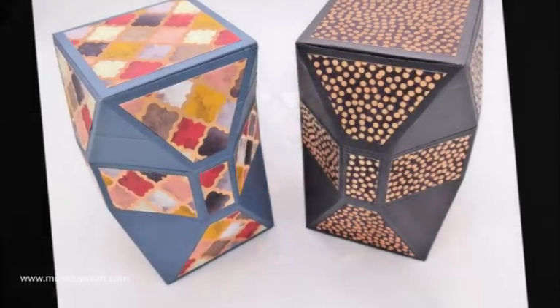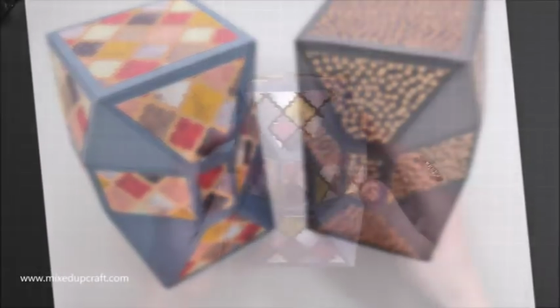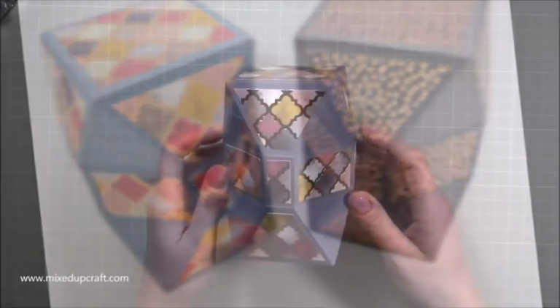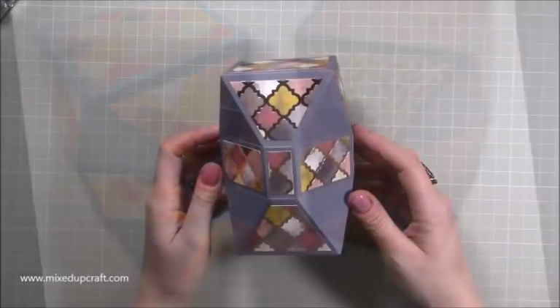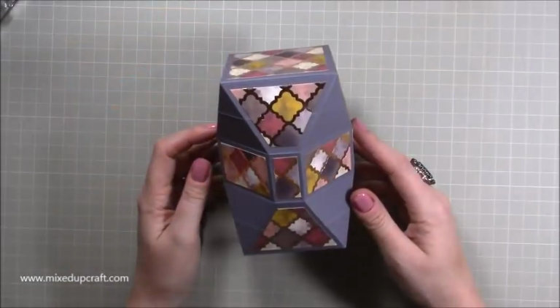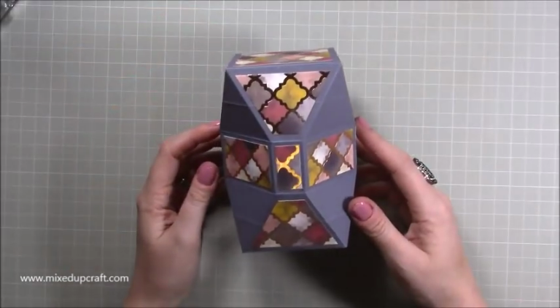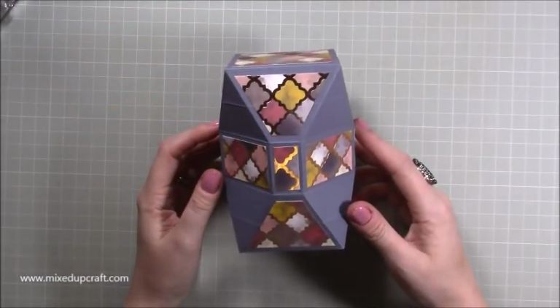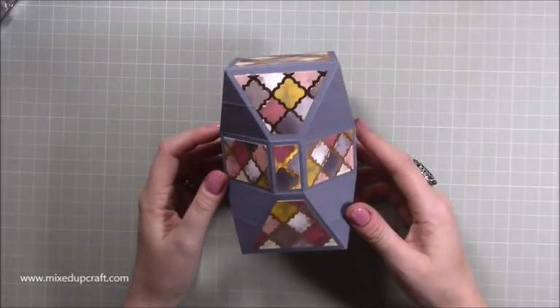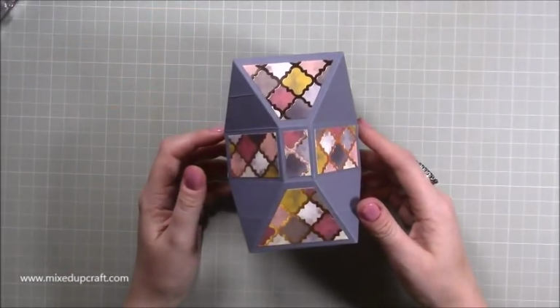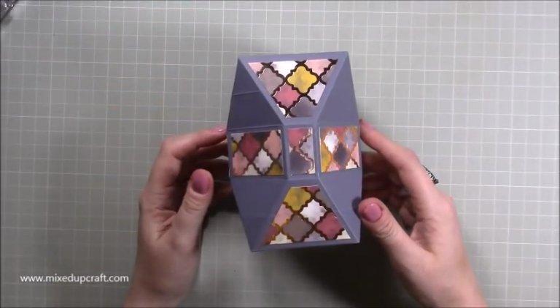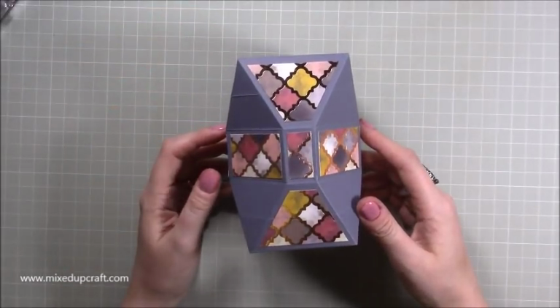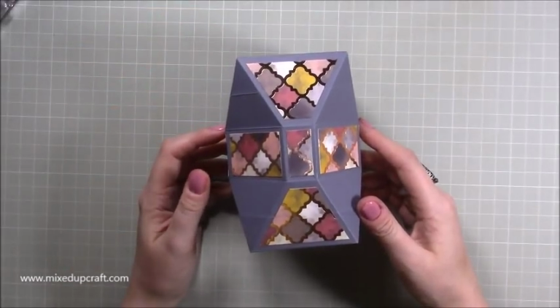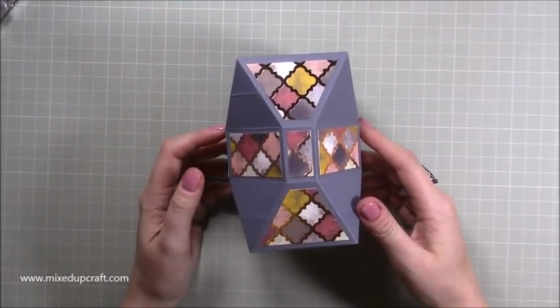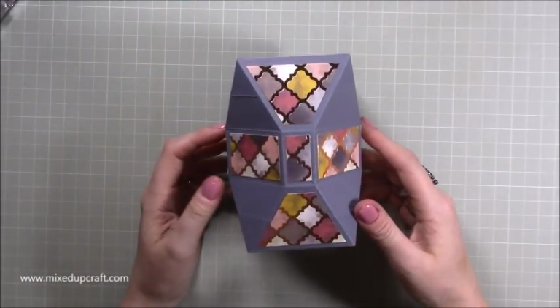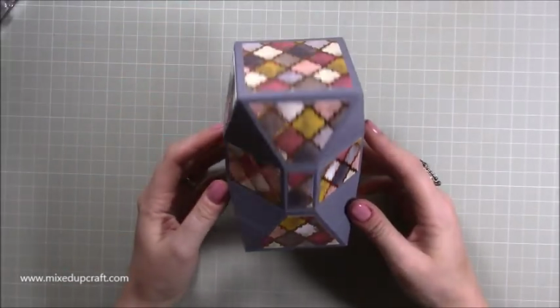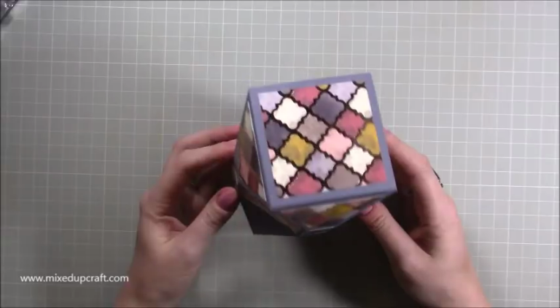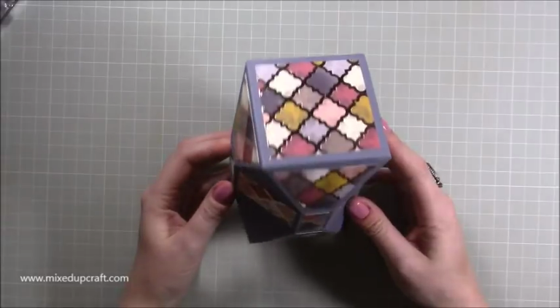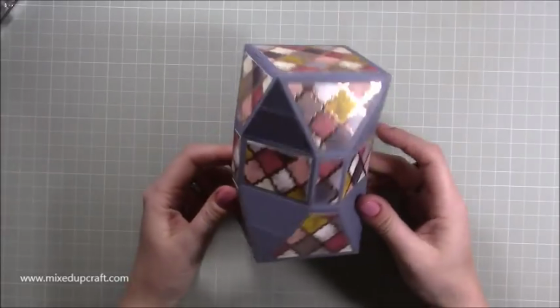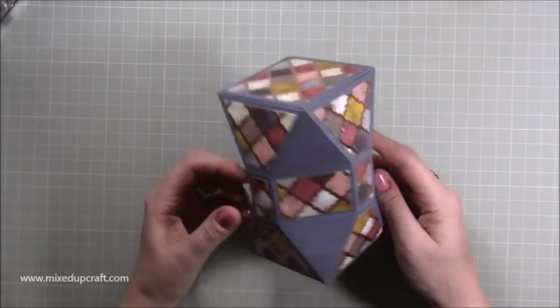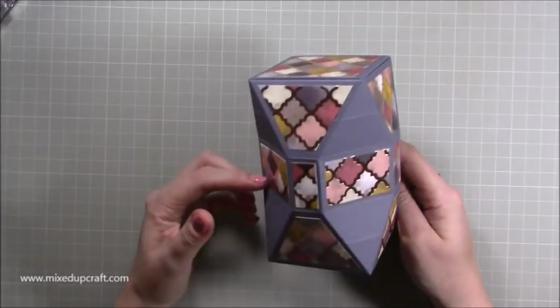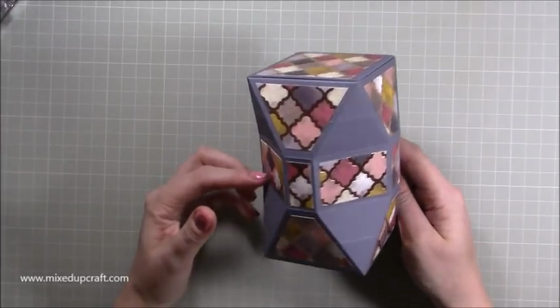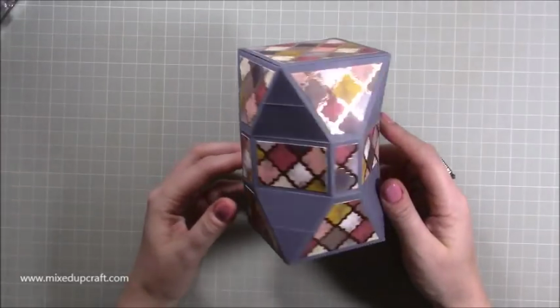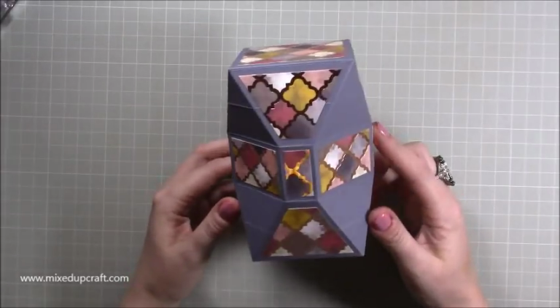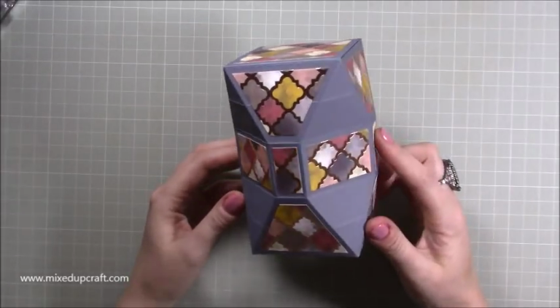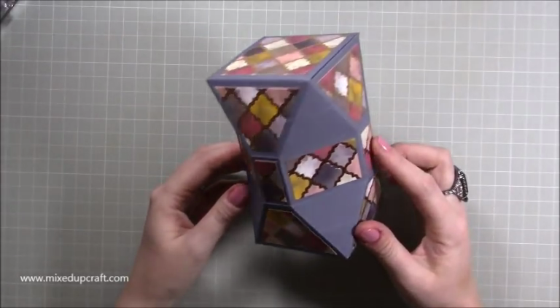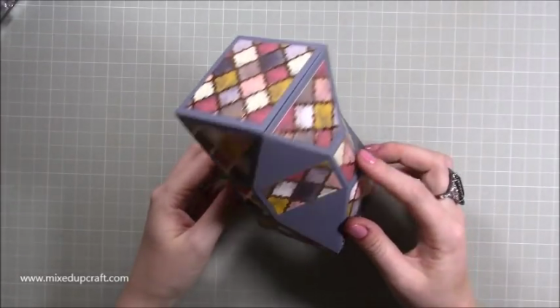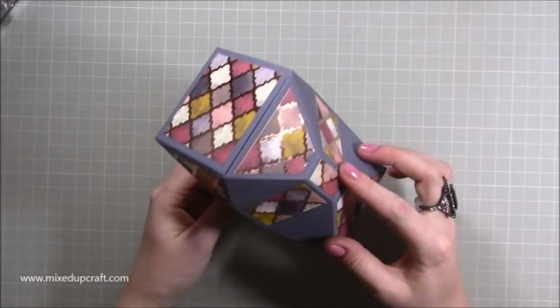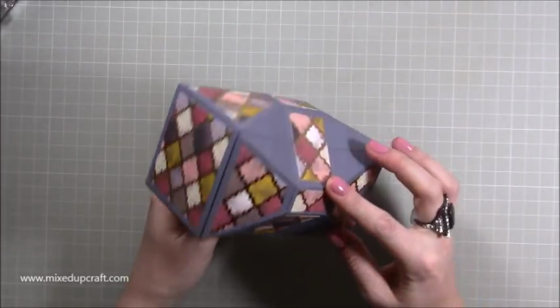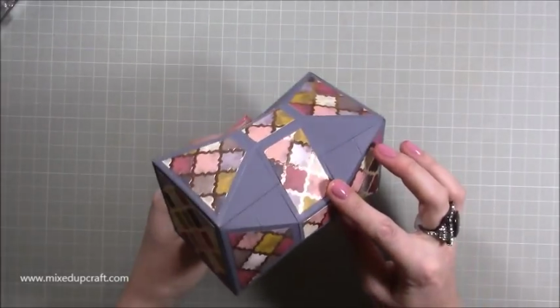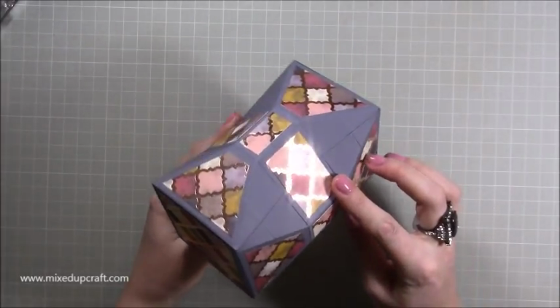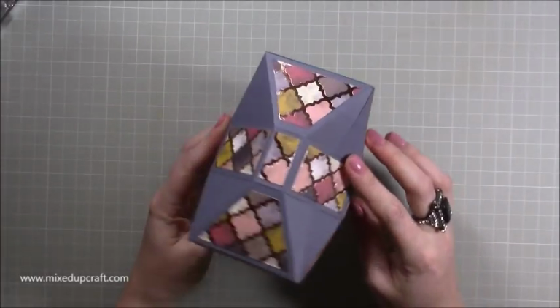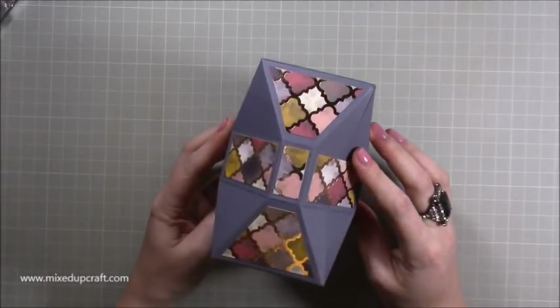Hi everybody, it's Sam at Mixed Up Craft and thank you for watching my tutorial today. I'm going to be showing you how to make this really fun faceted gift box.